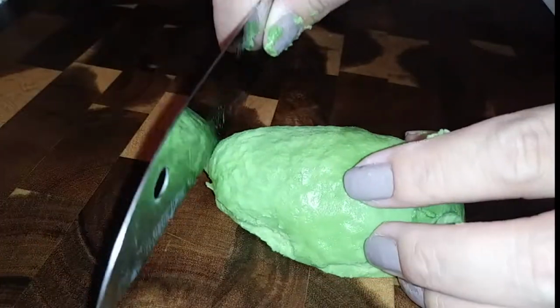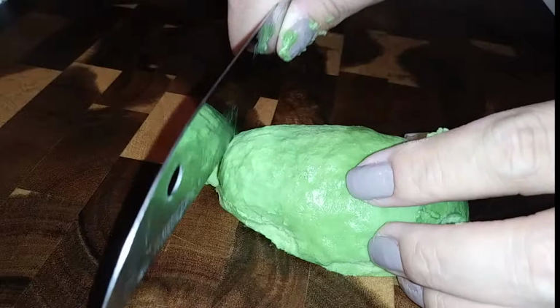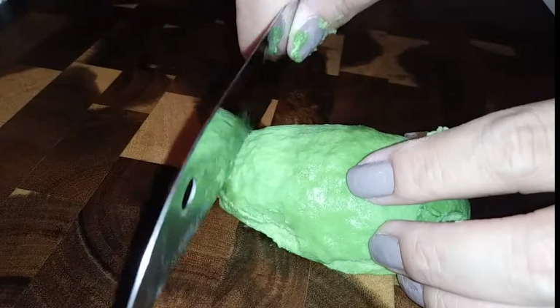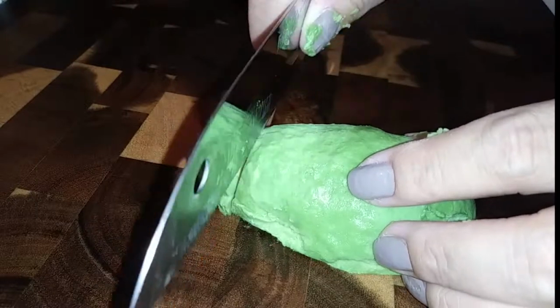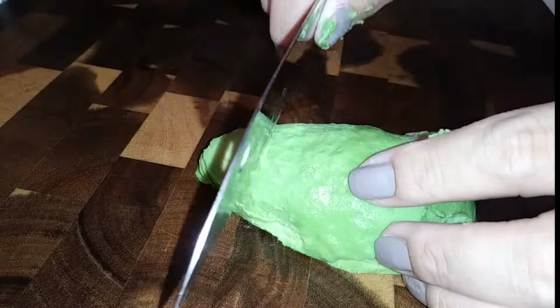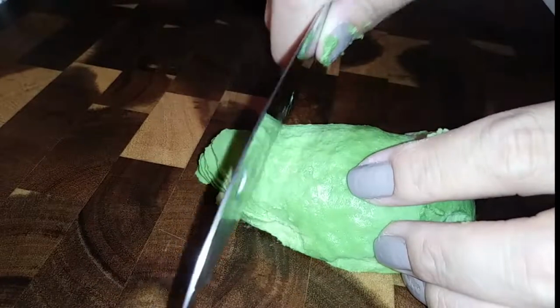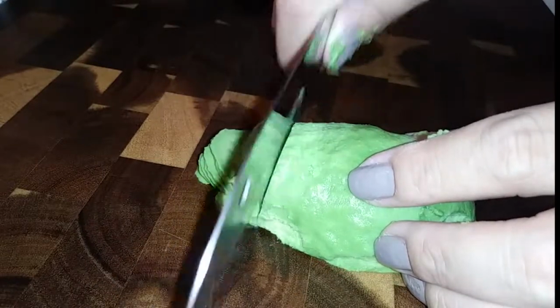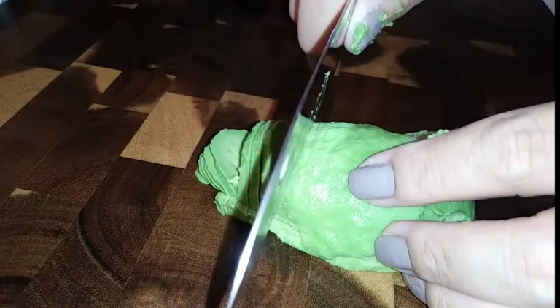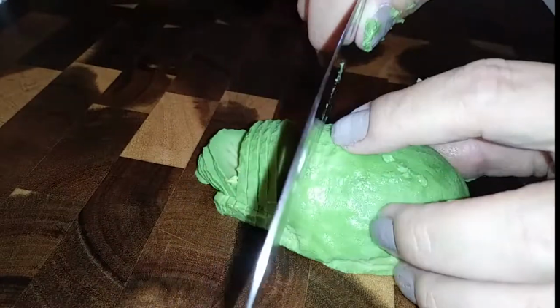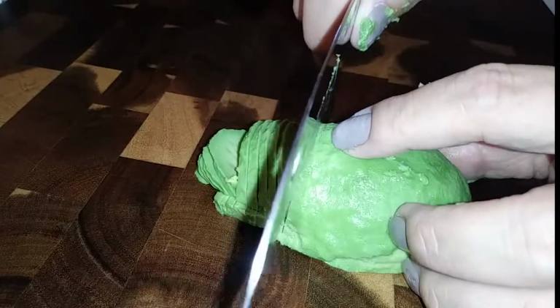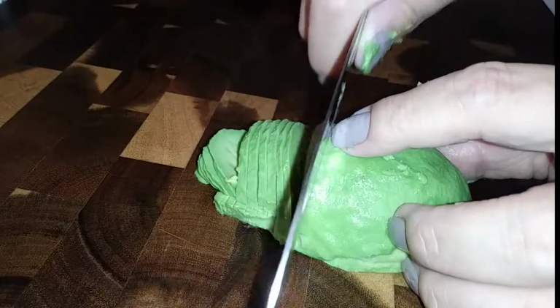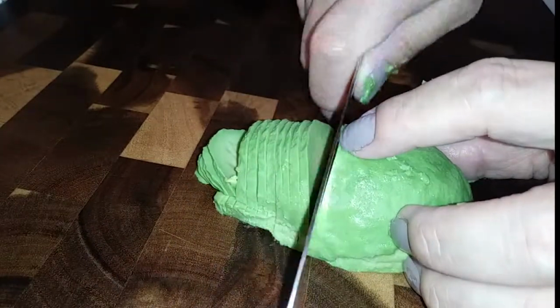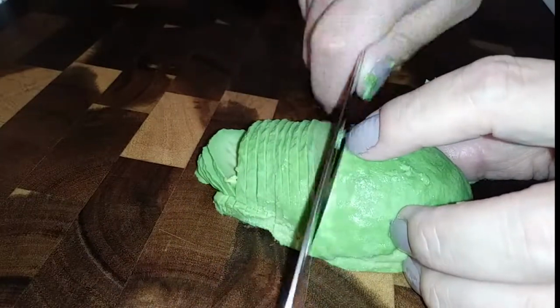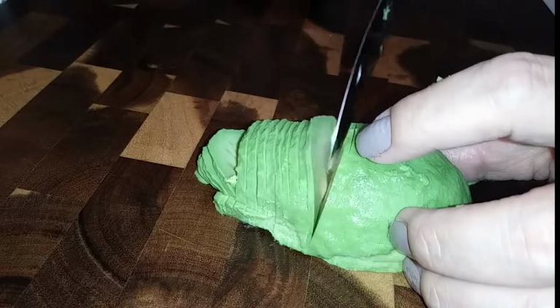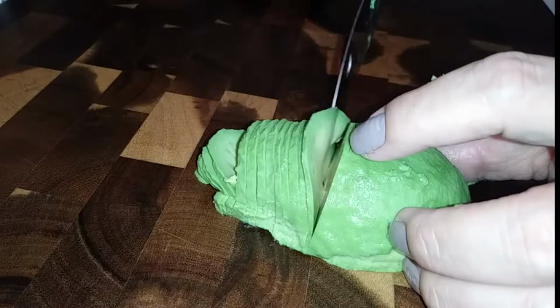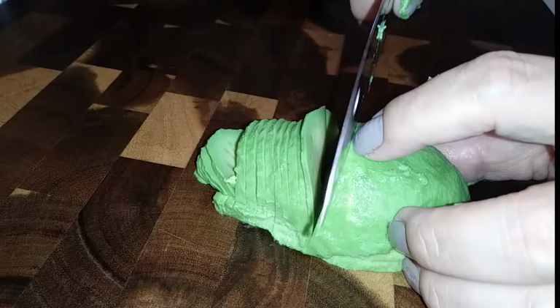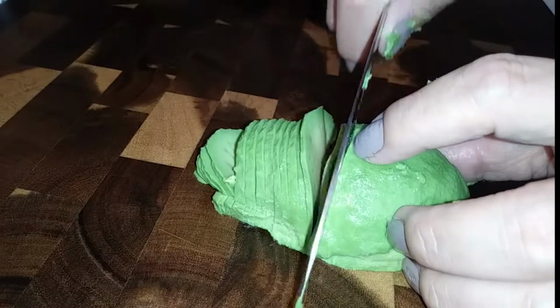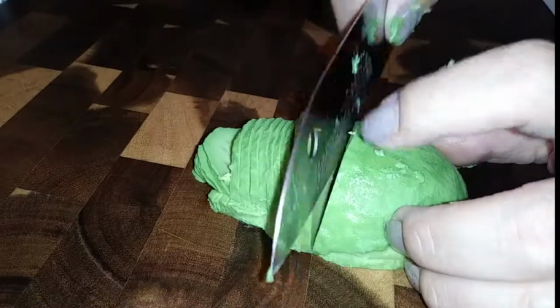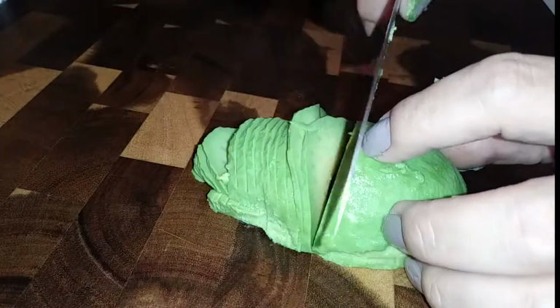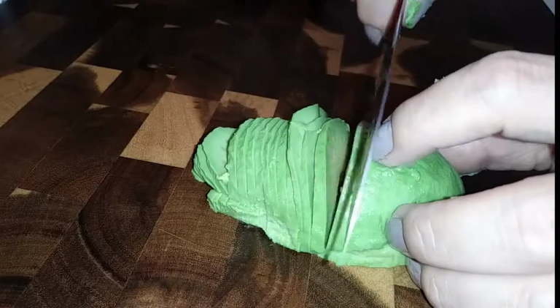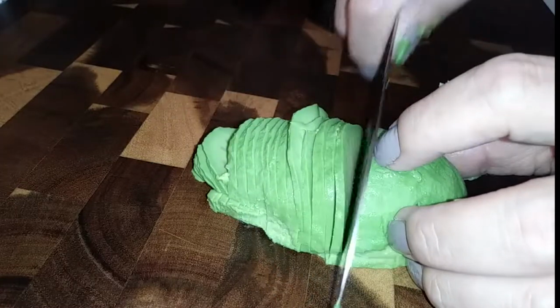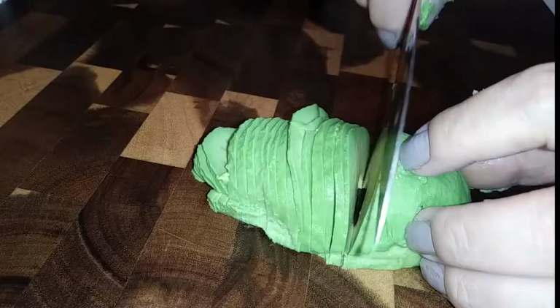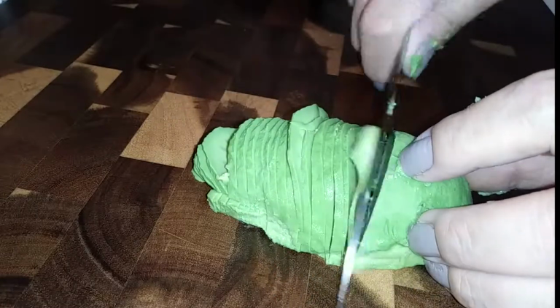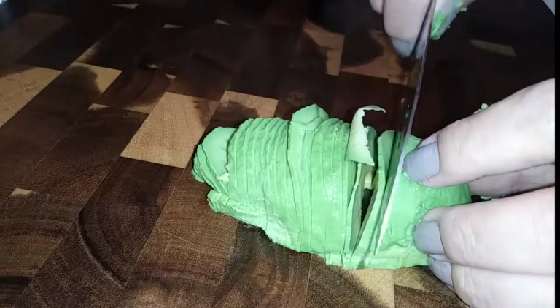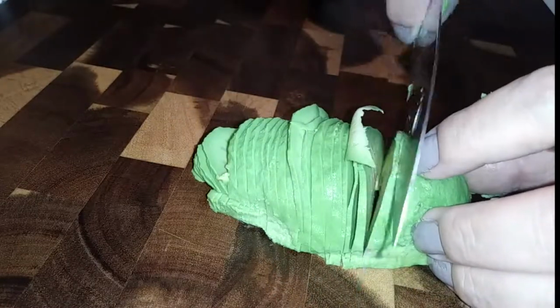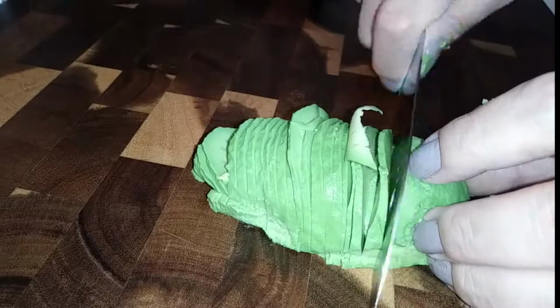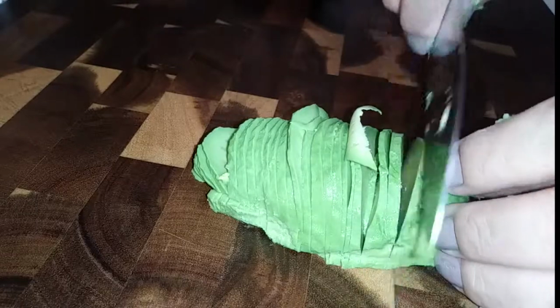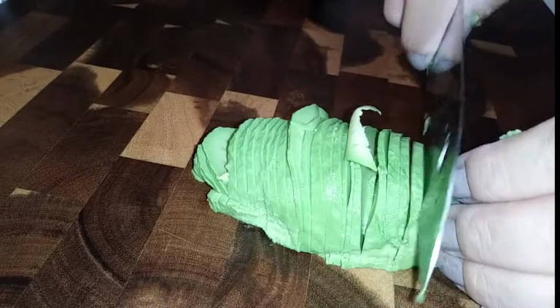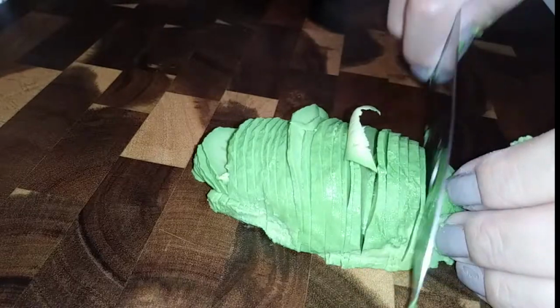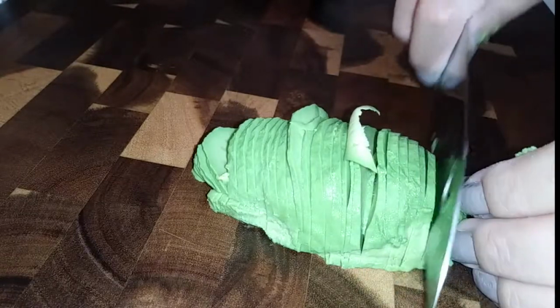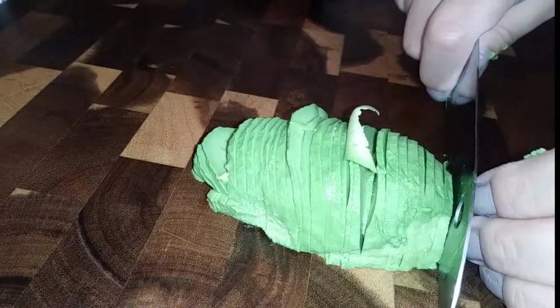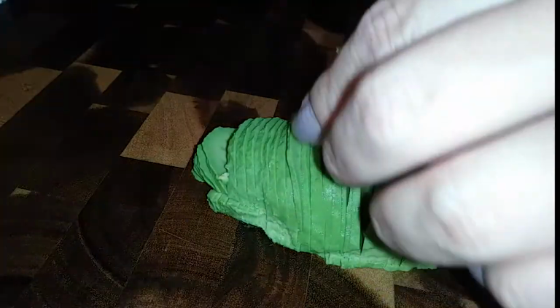Now all you're going to do is thinly slice your avocado all the way down to the end. You want it as thin as possible because otherwise it's not going to be malleable. Take your time cutting these into paper-thin slices.